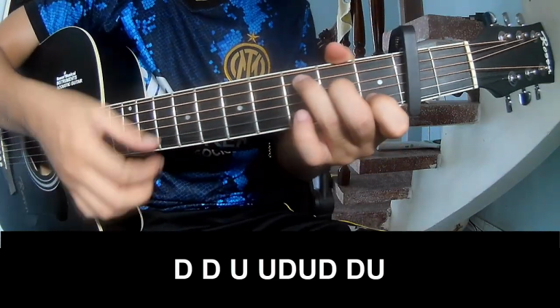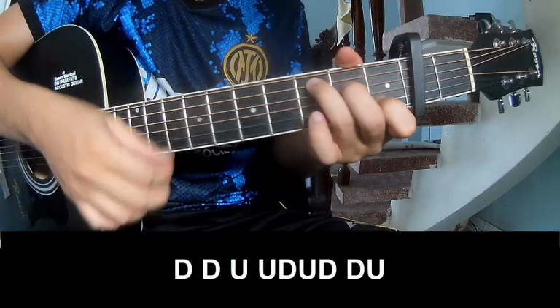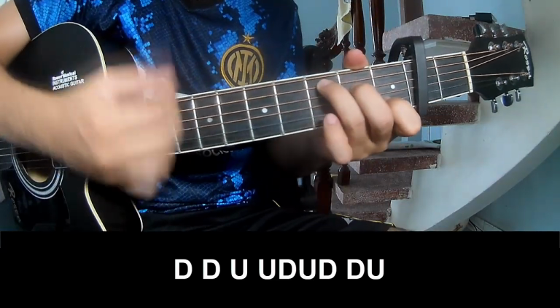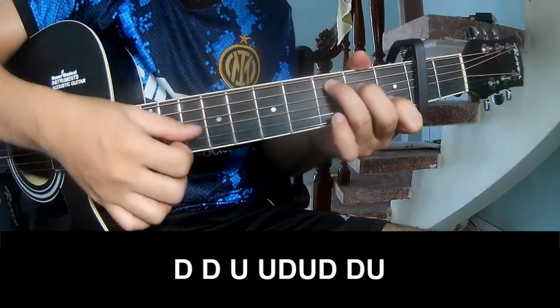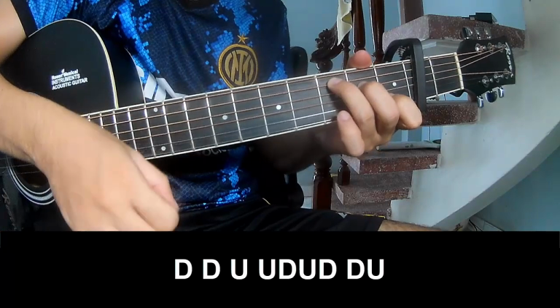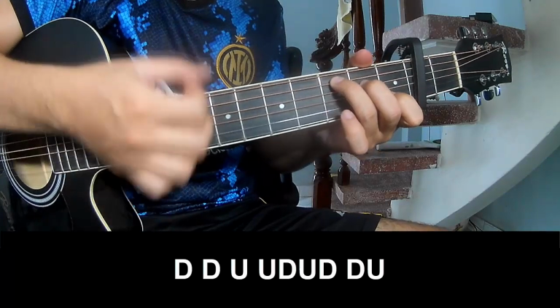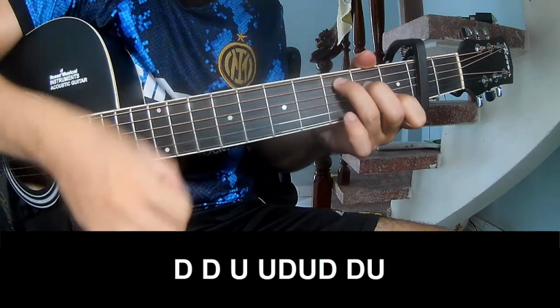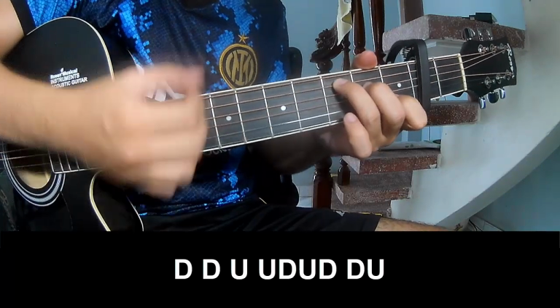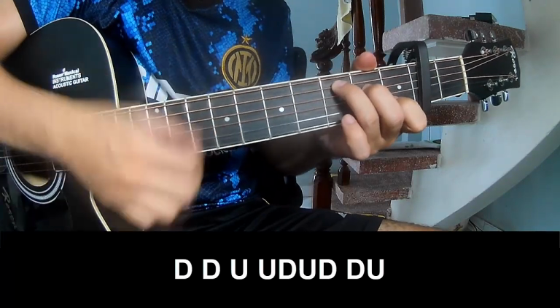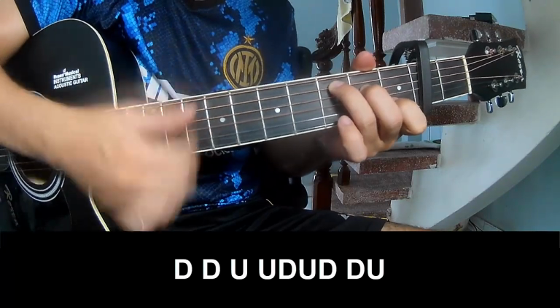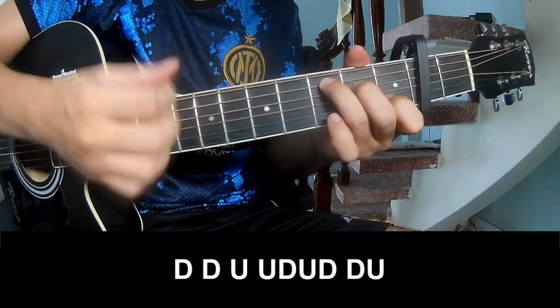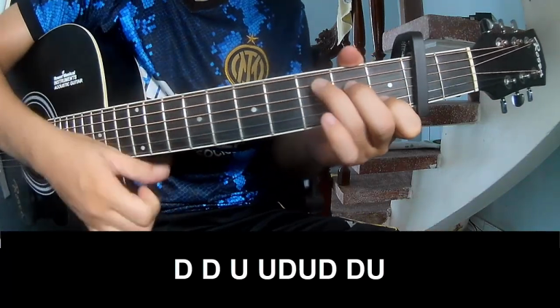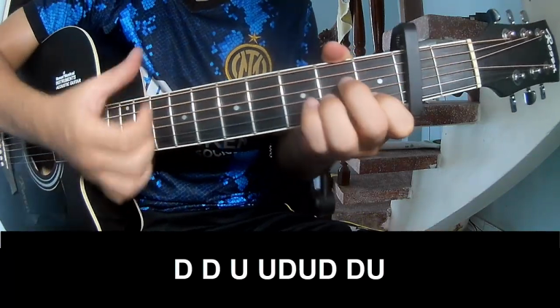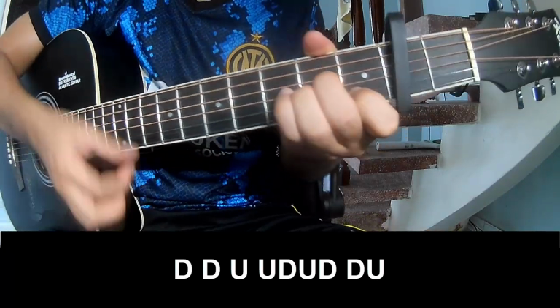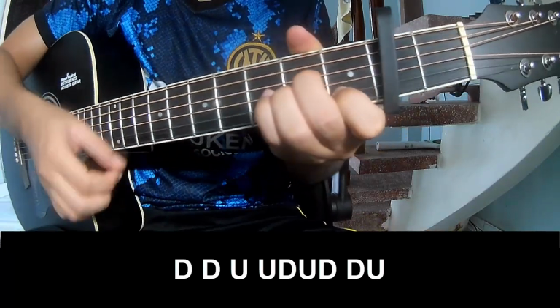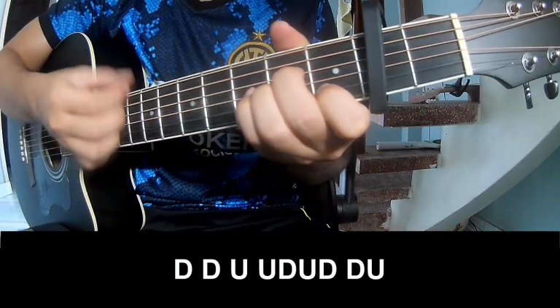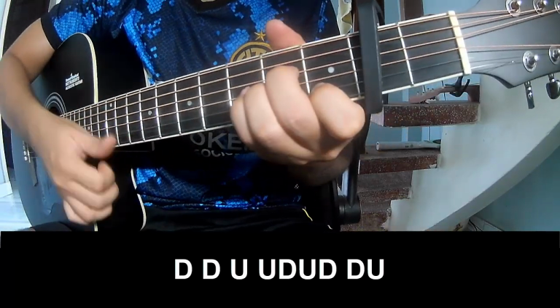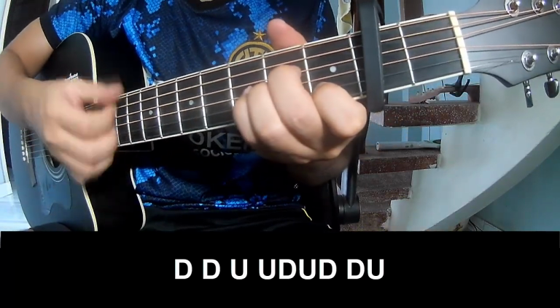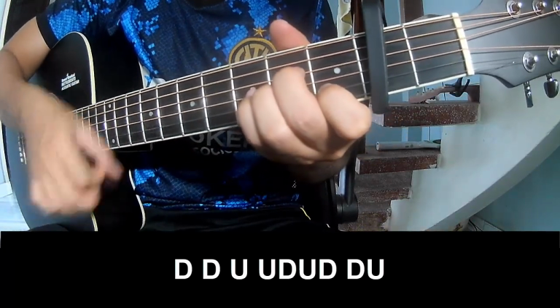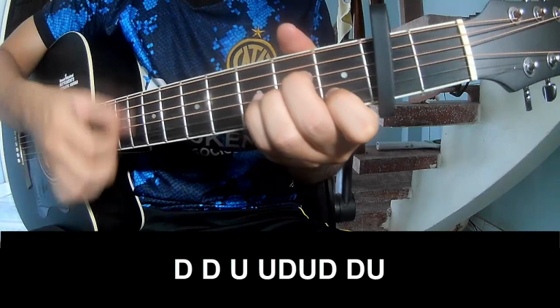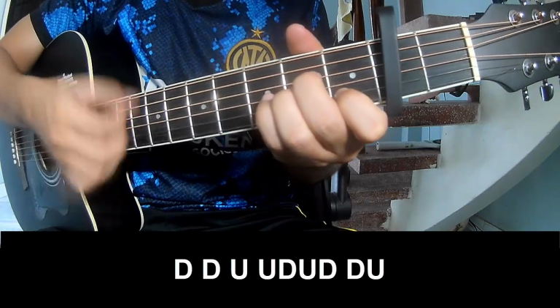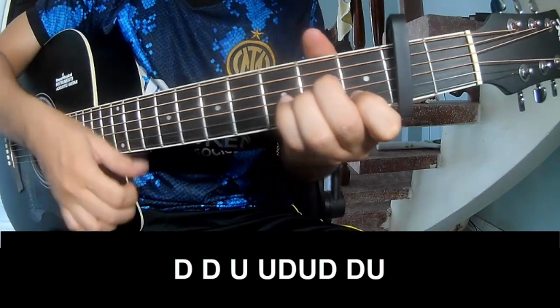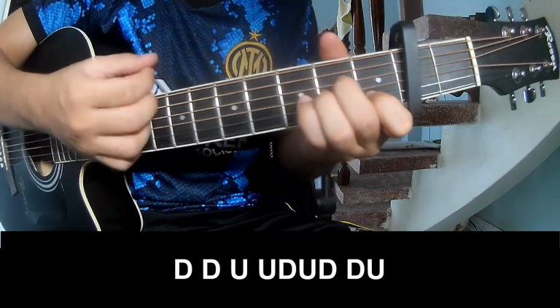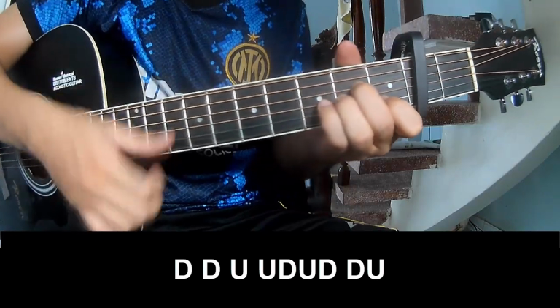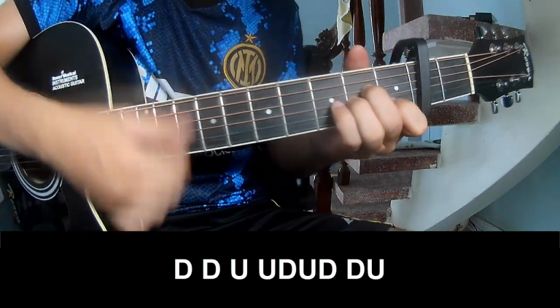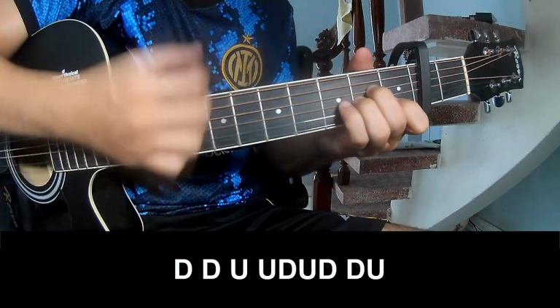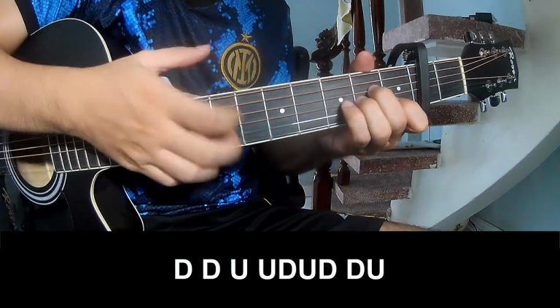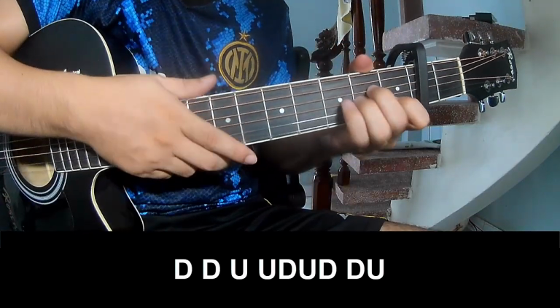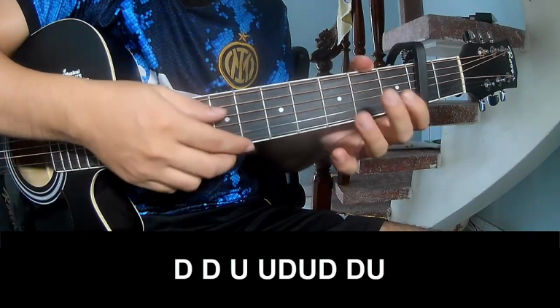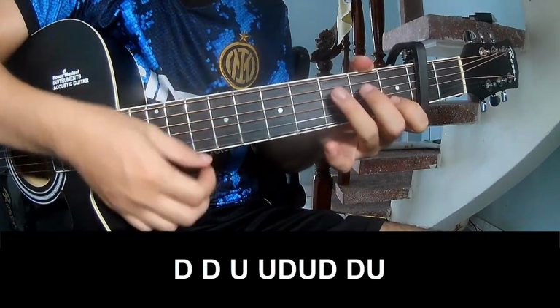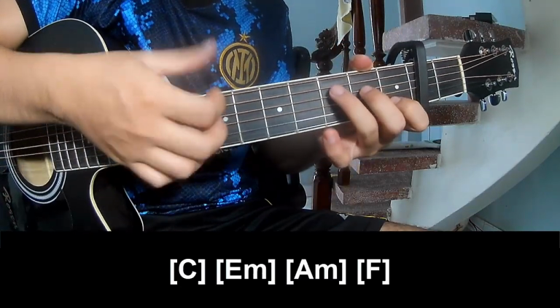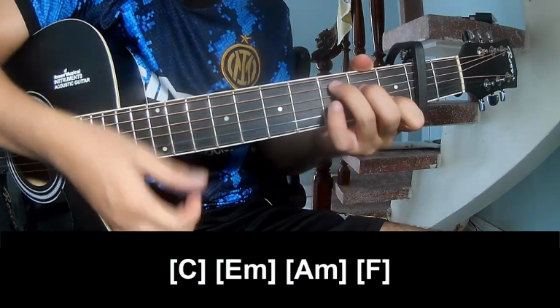Down, down, up, up, down, up, down, down, down, down, down, up, up, down, down, up. And to play along: C.